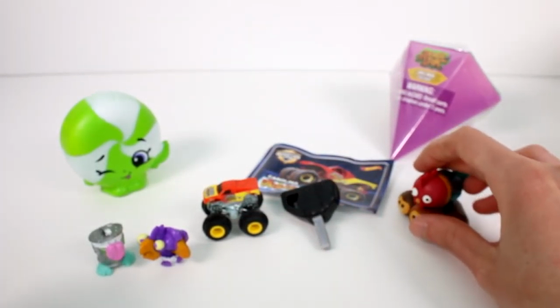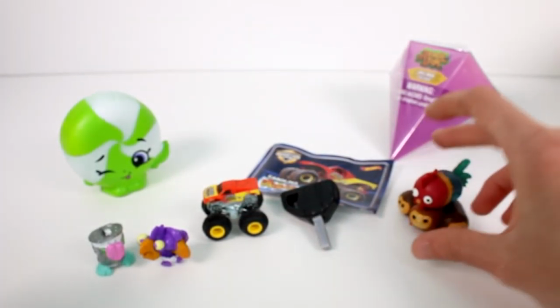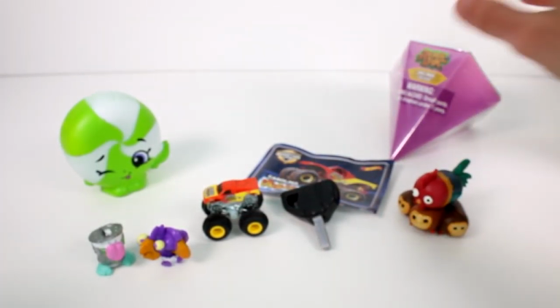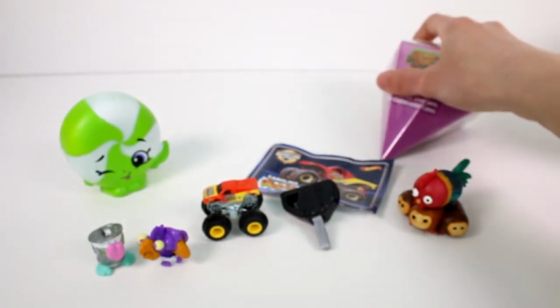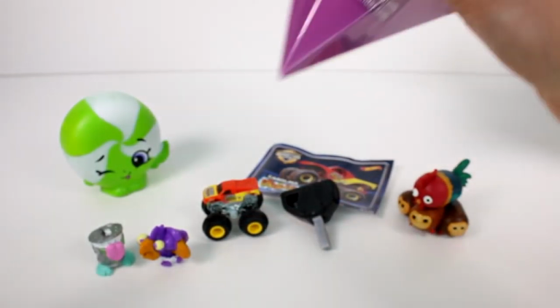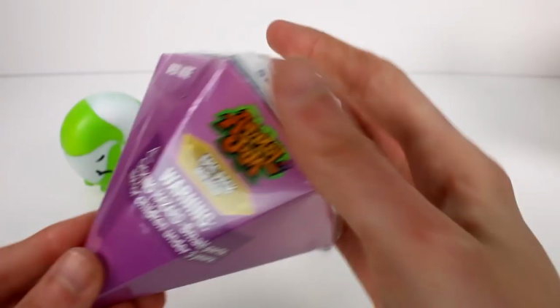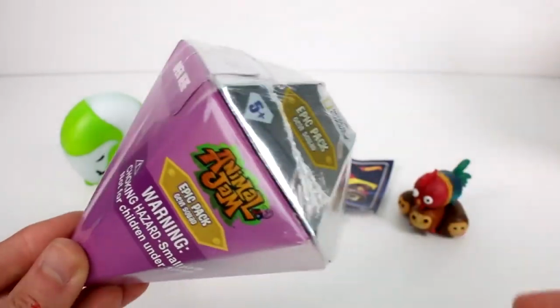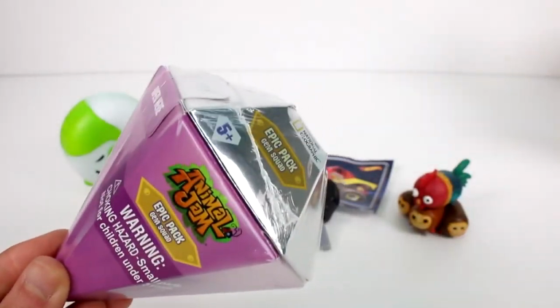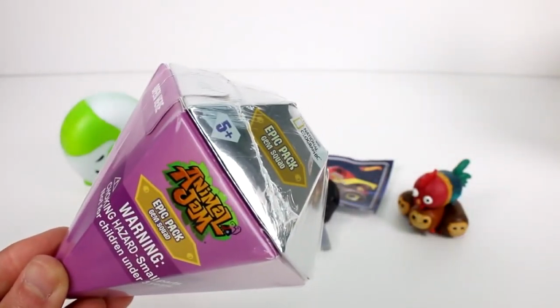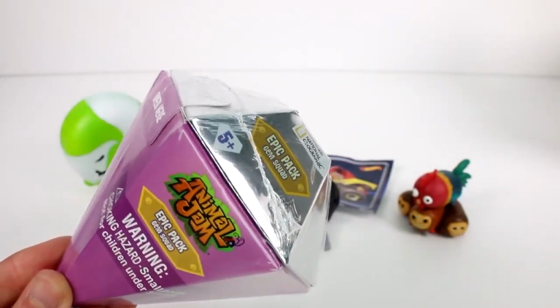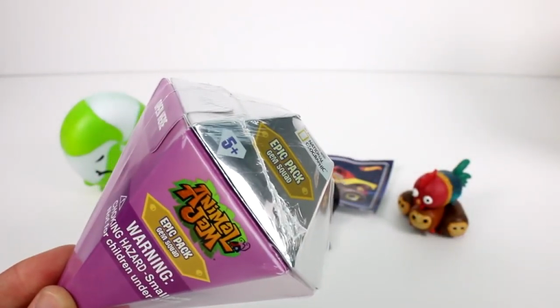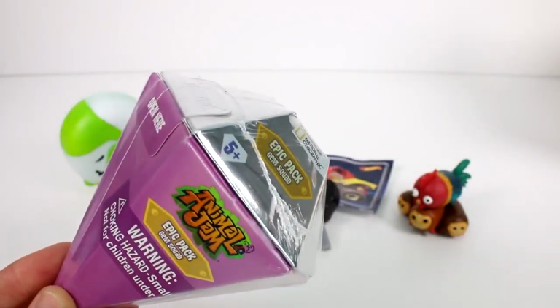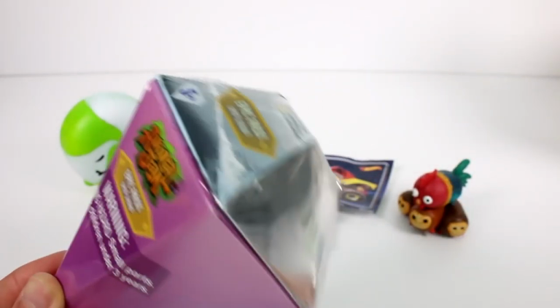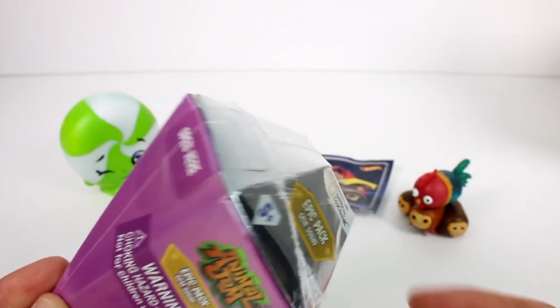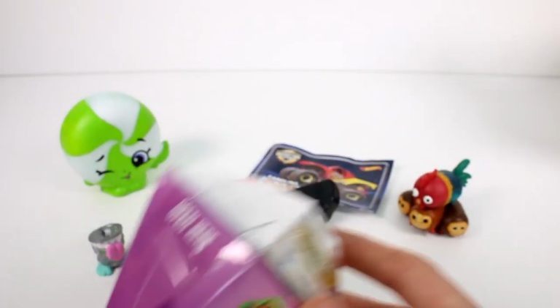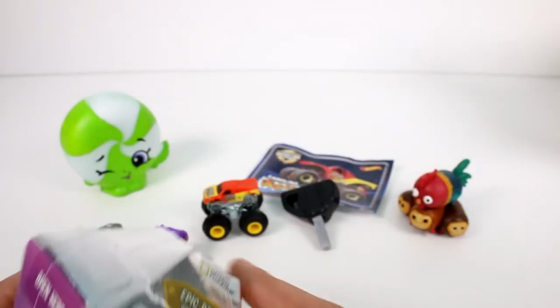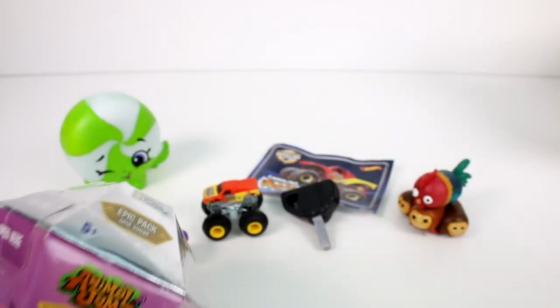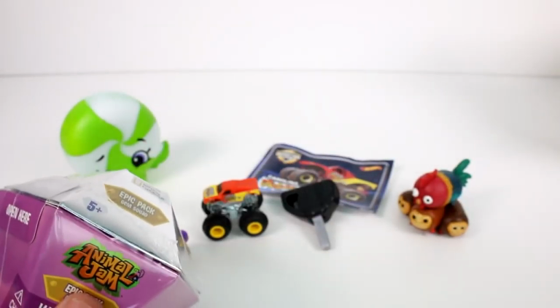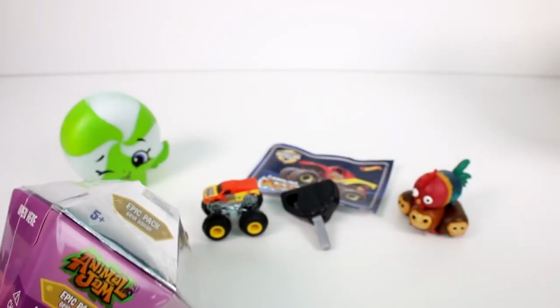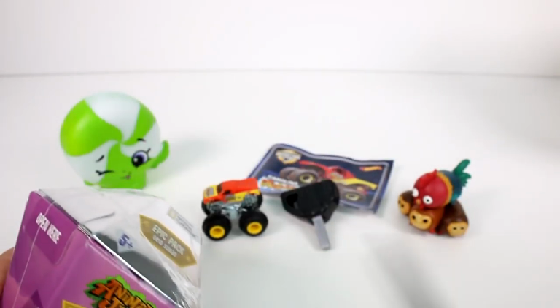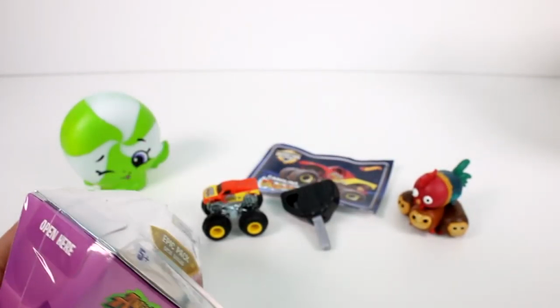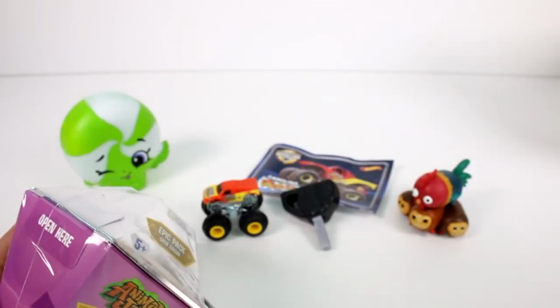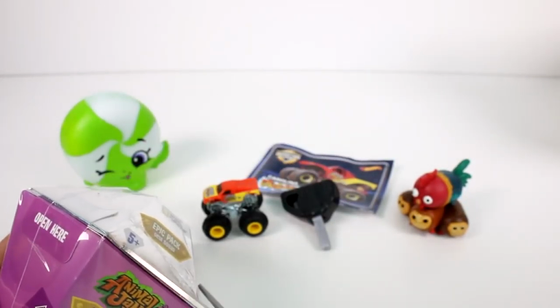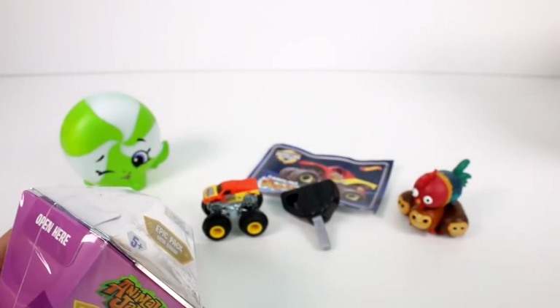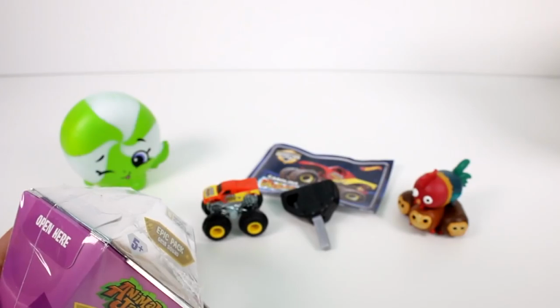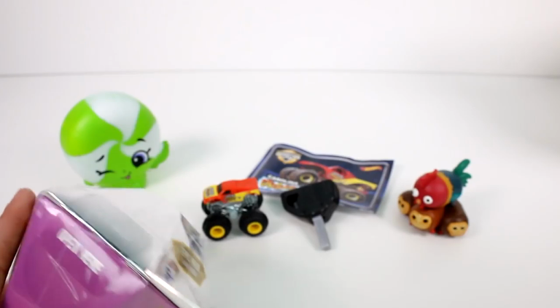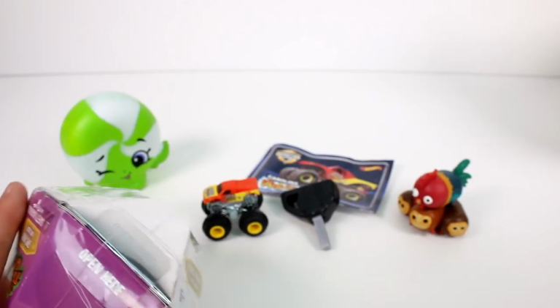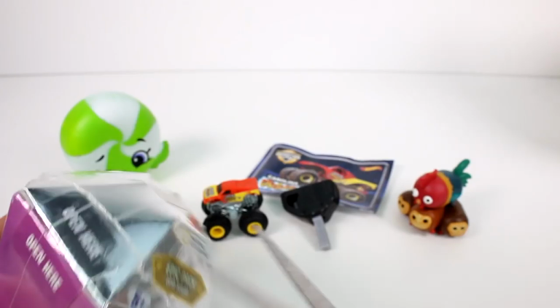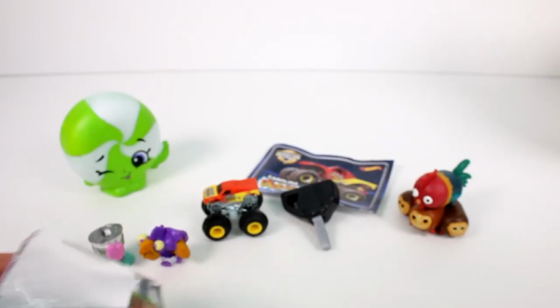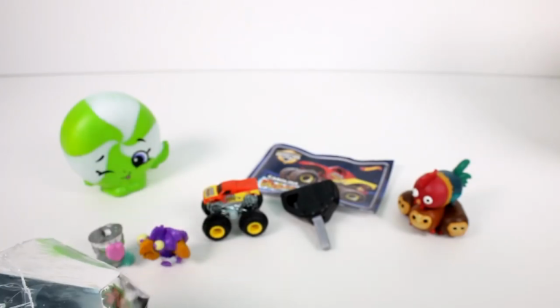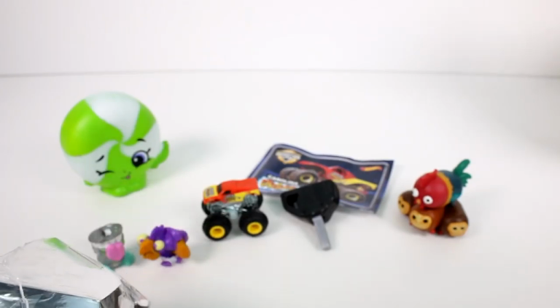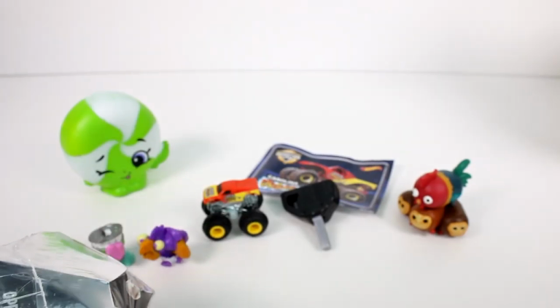We have one last one to open up and it's the Animal Jam Epic Pack Gem Squad figure. So let's see.